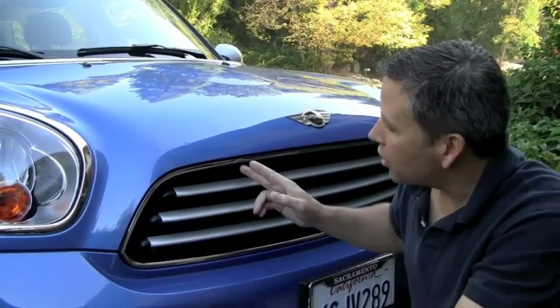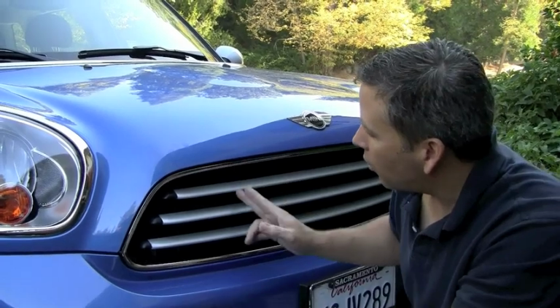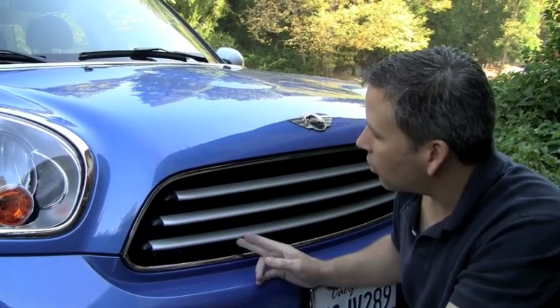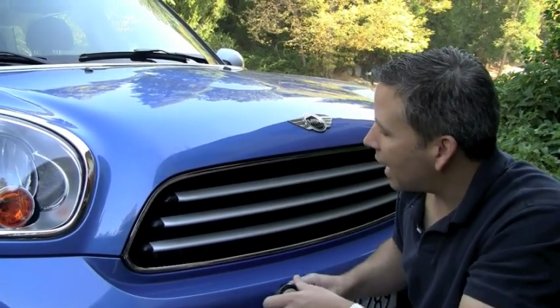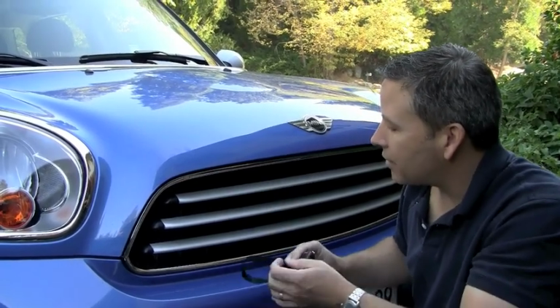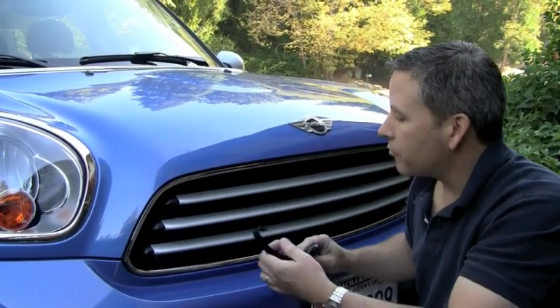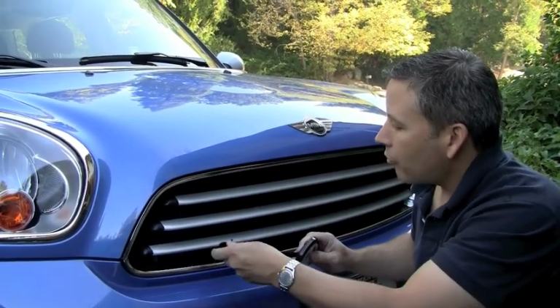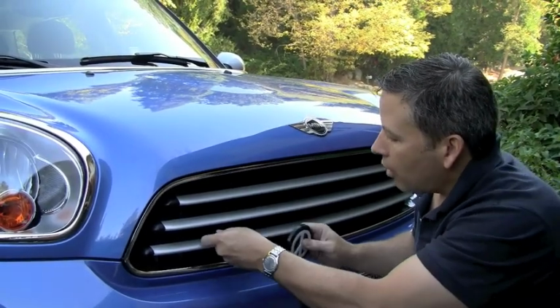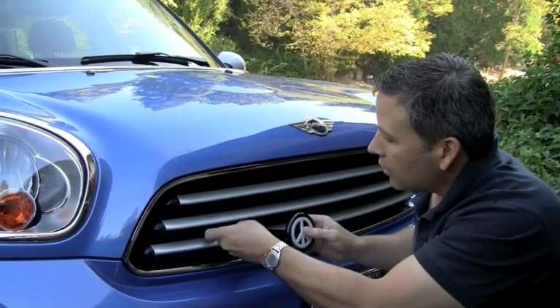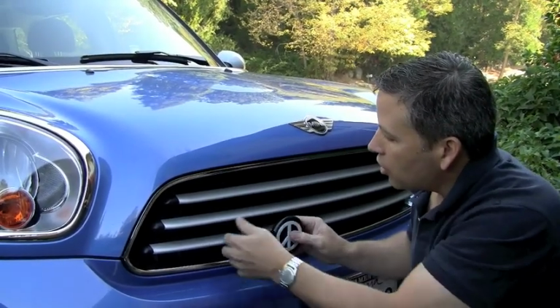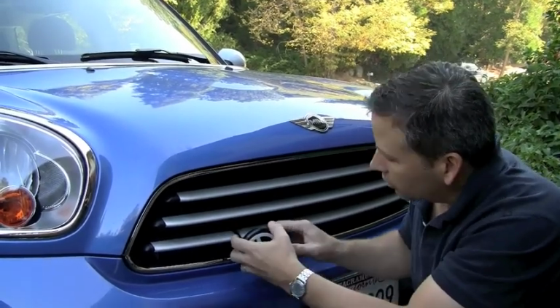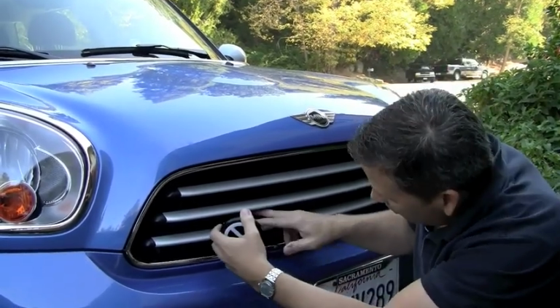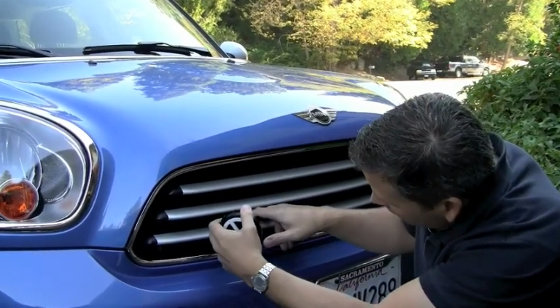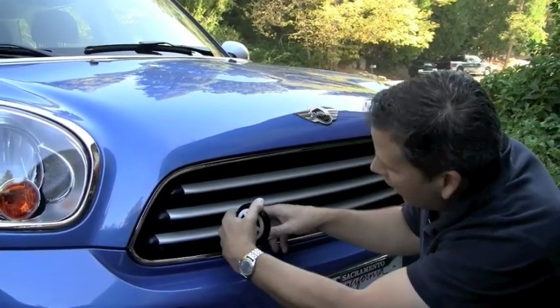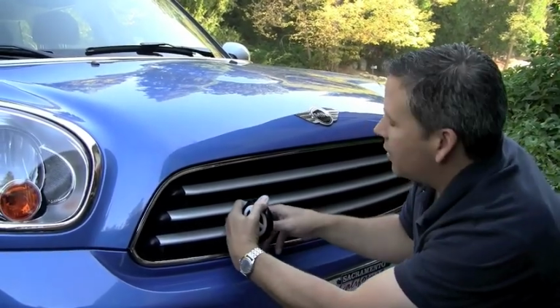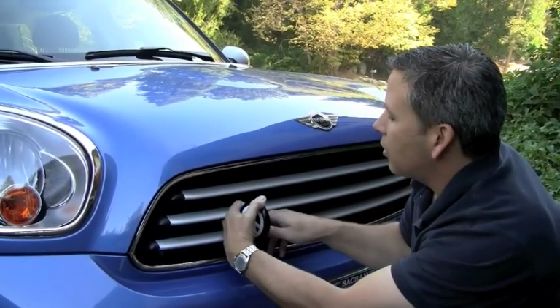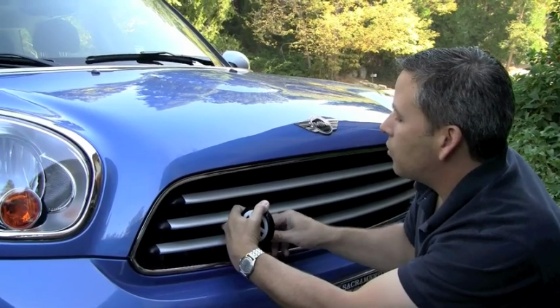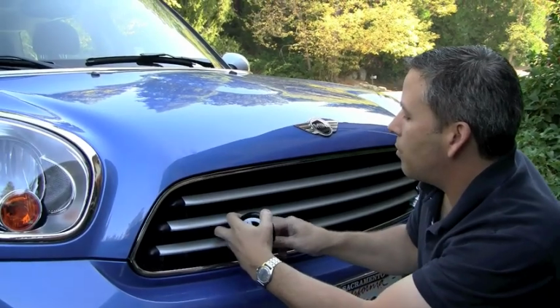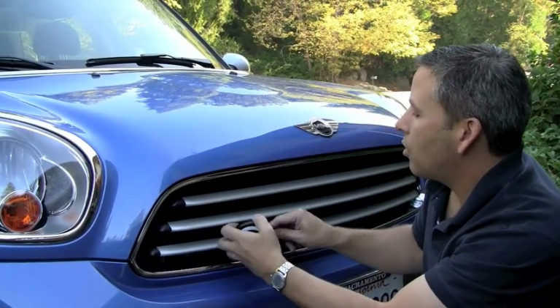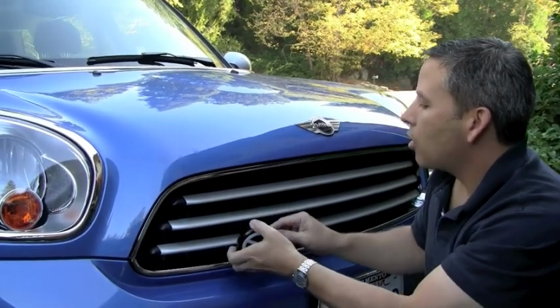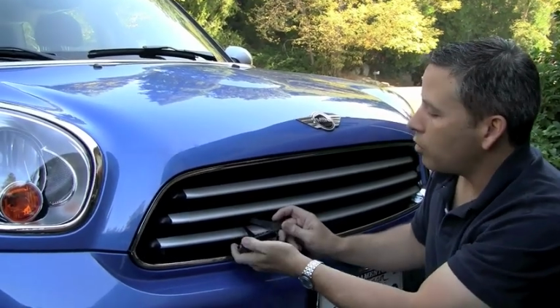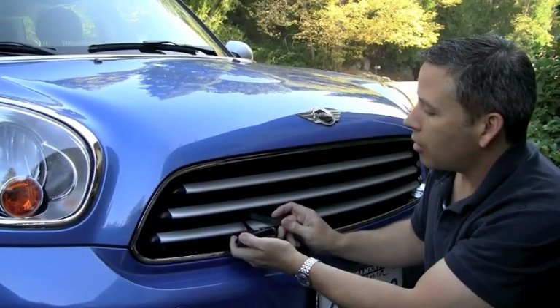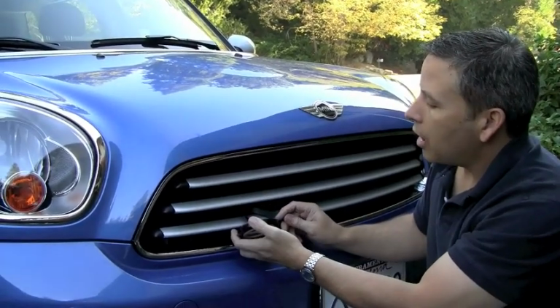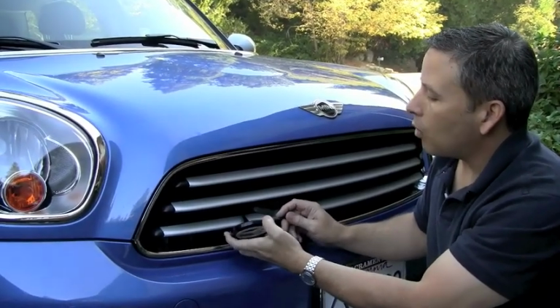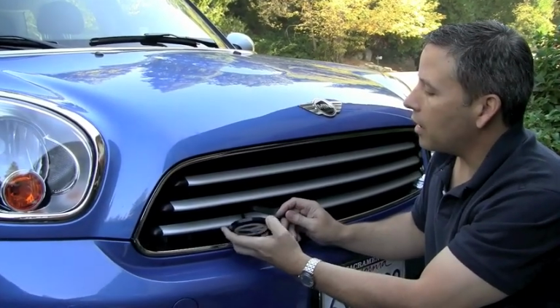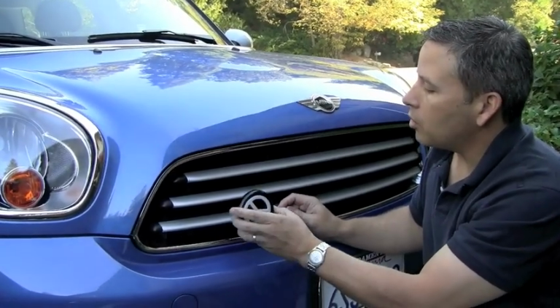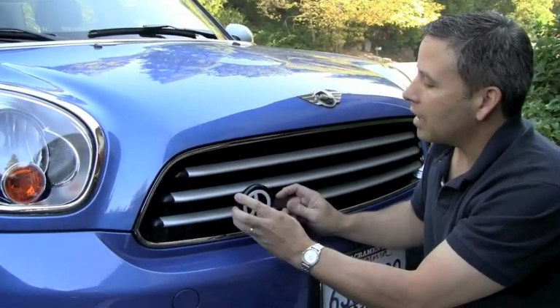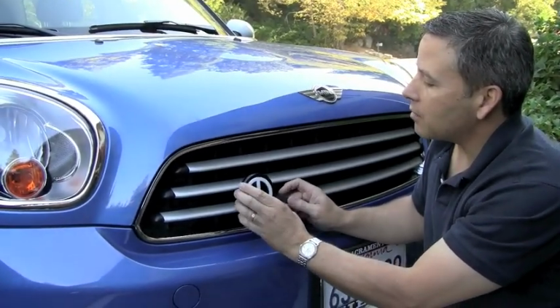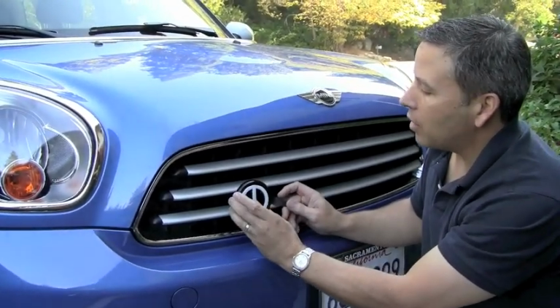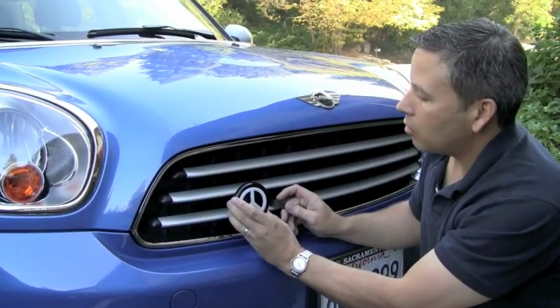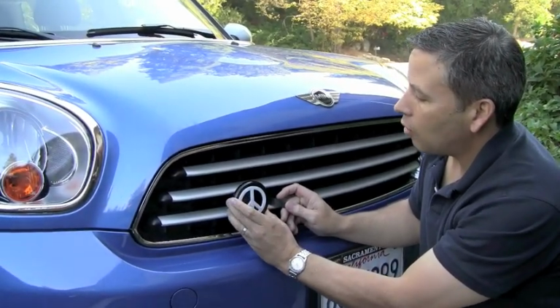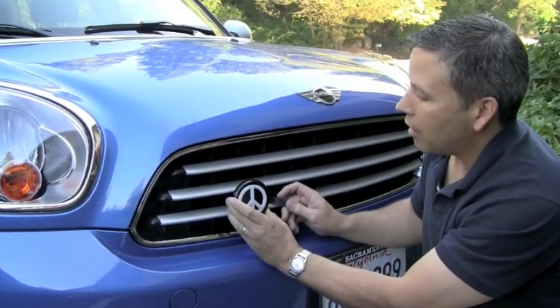Just find one of the vertical slats inside your grill, pass the hook and loop strip through here, and what we're going to end up doing is getting this mounted right there.